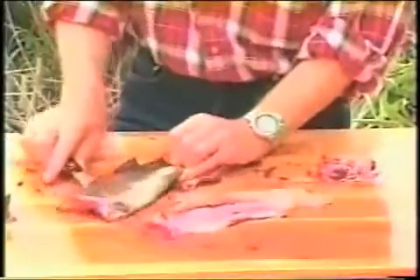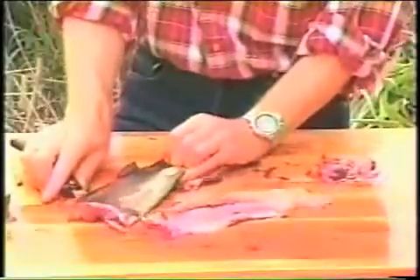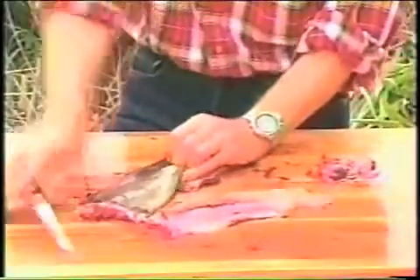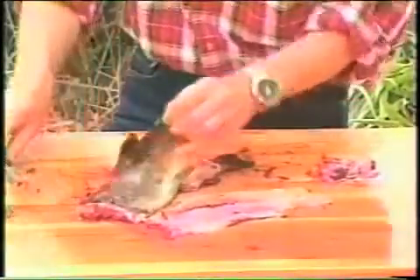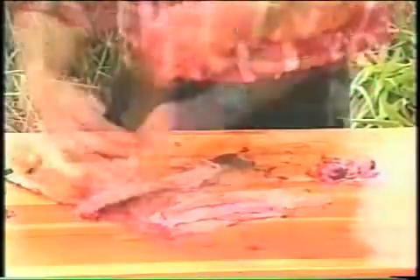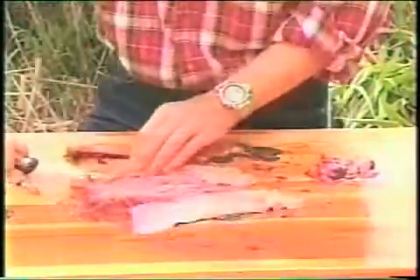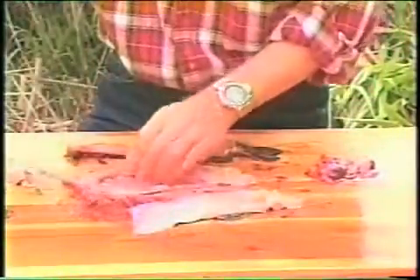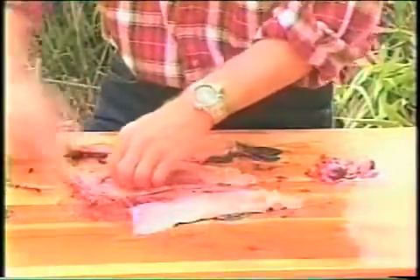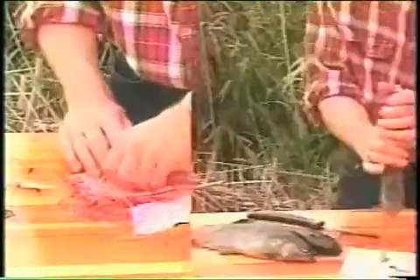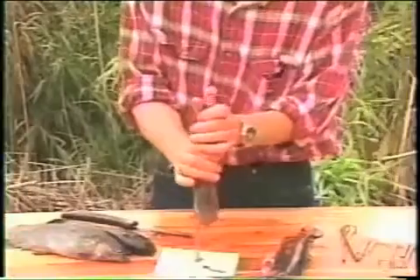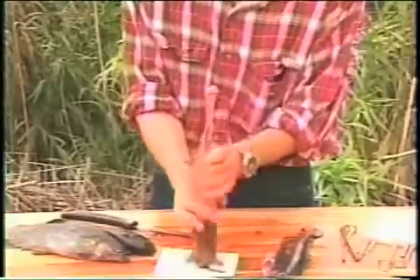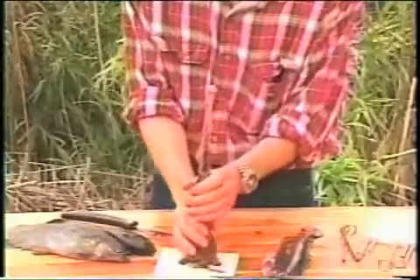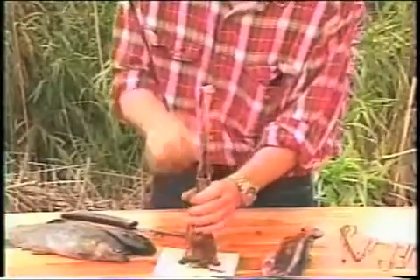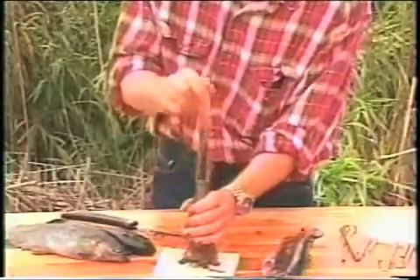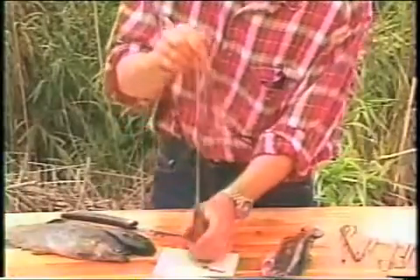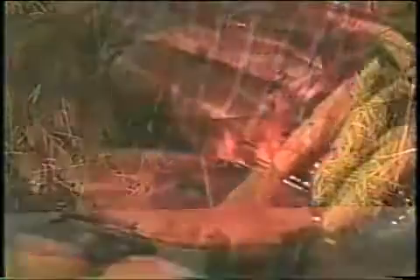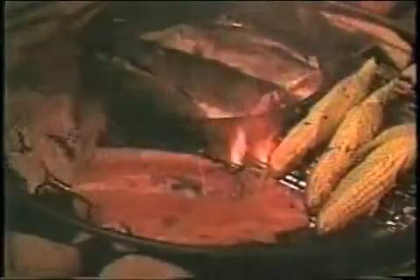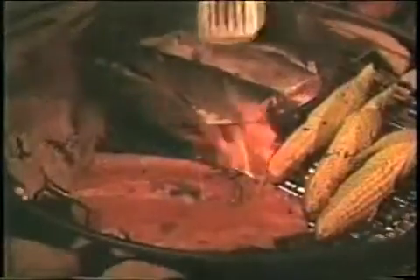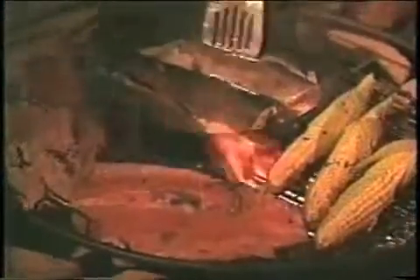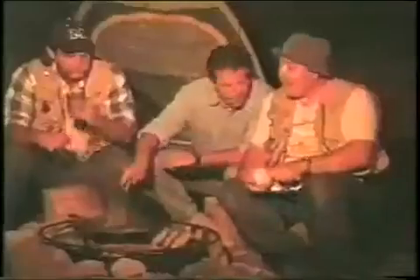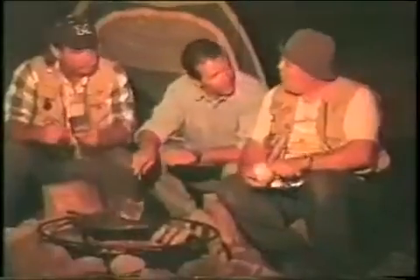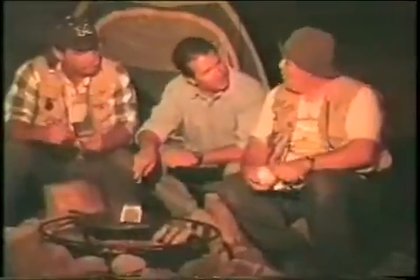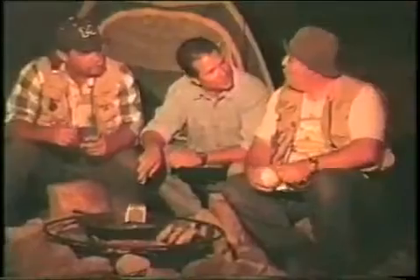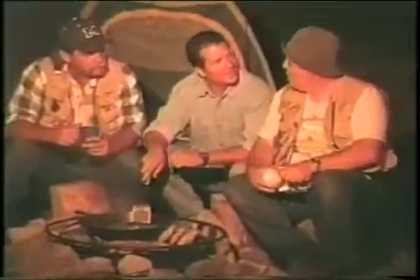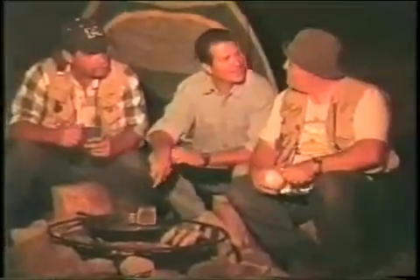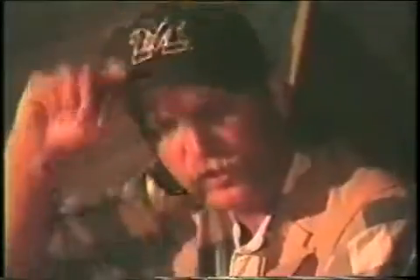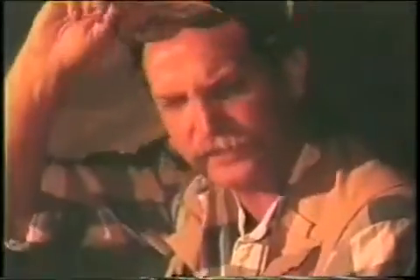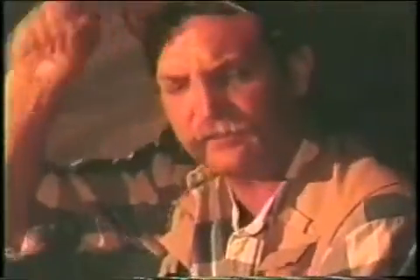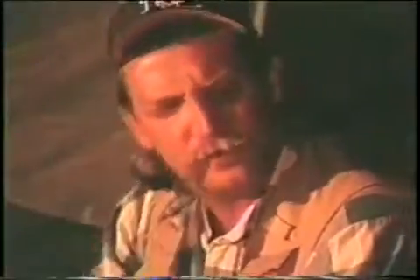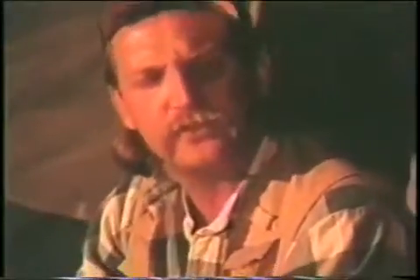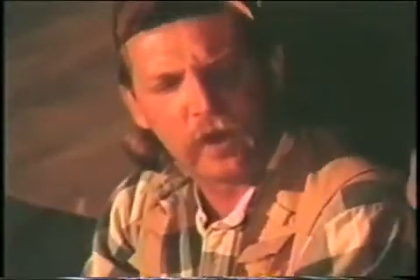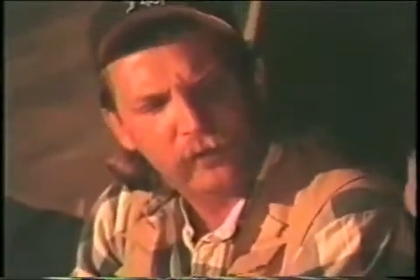Why go through the hassle of de-boning a fish the old-fashioned way, when the Wonder Boner makes de-boning fish this easy? I think the Wonder Boner's a winner. So Dave, where did you get the Wonder Boner?